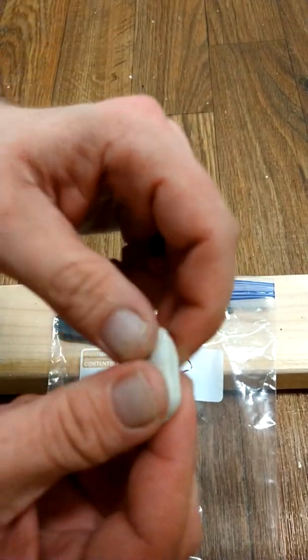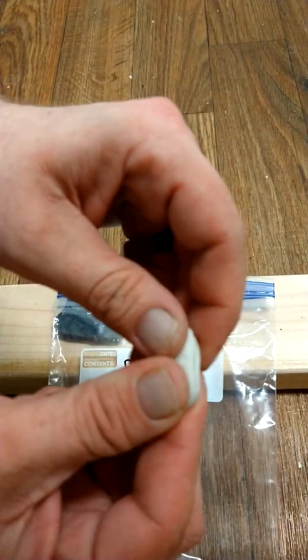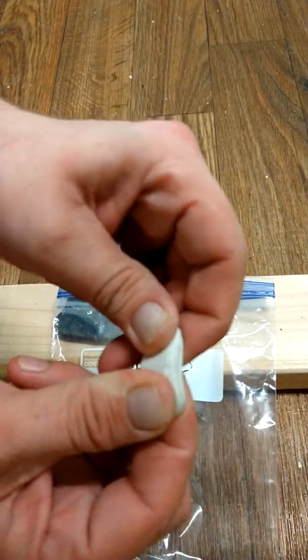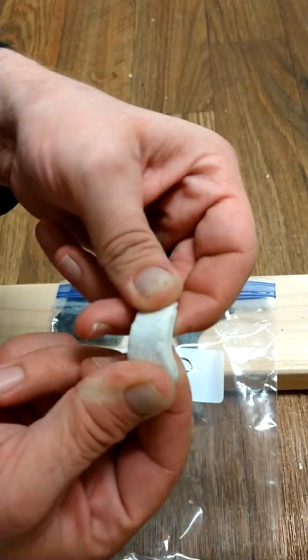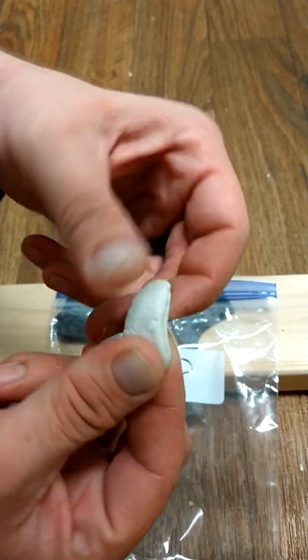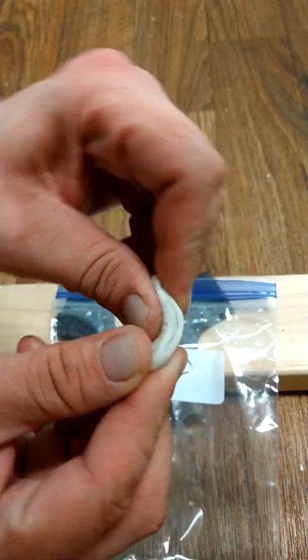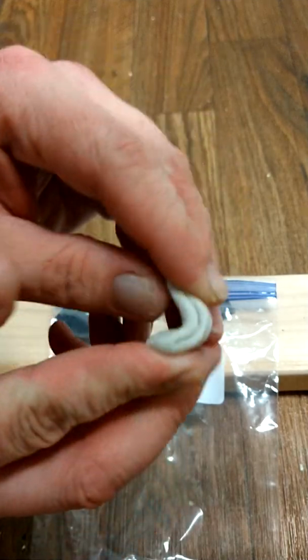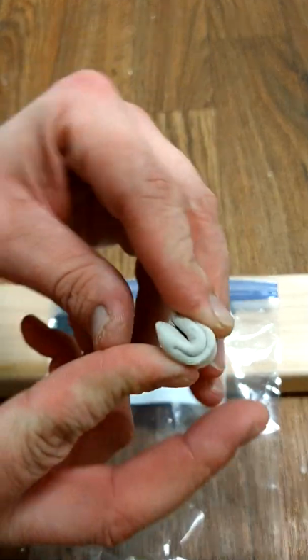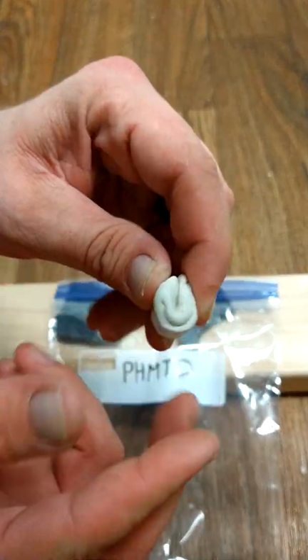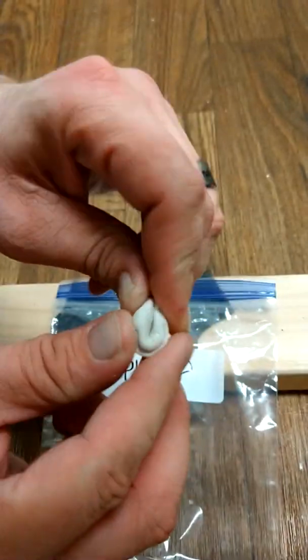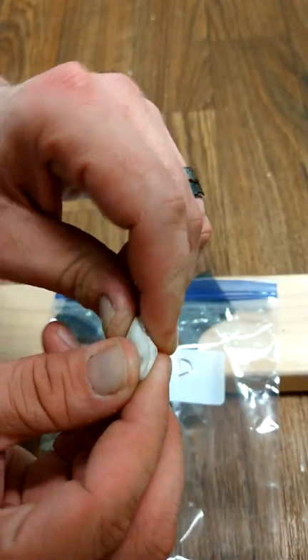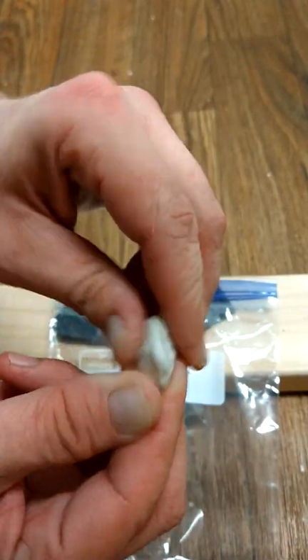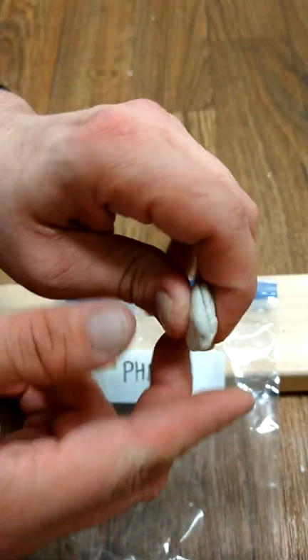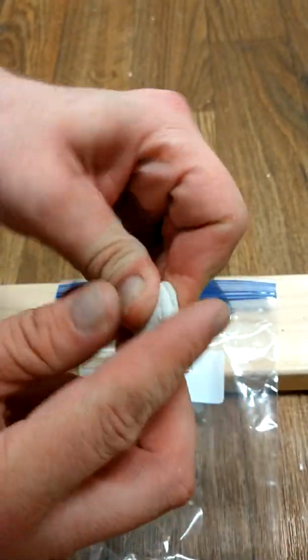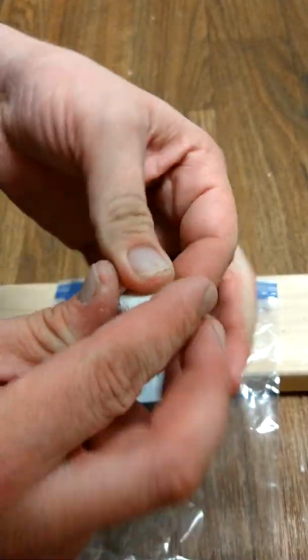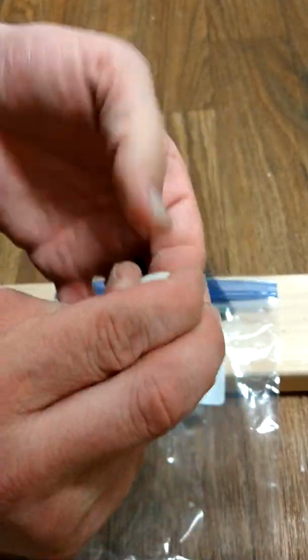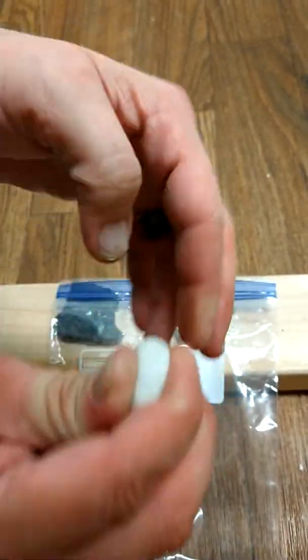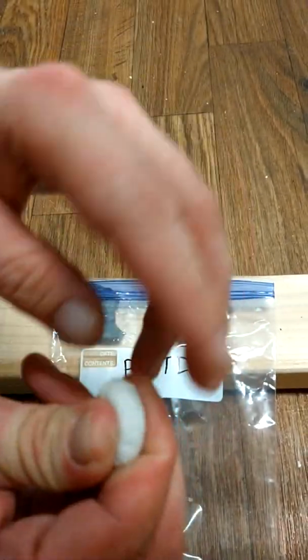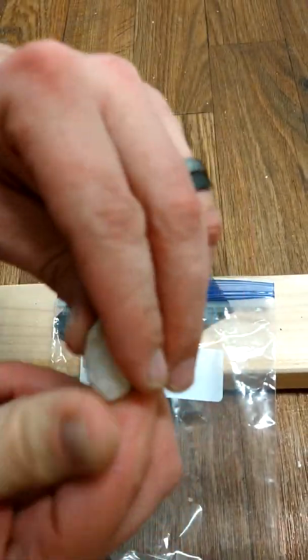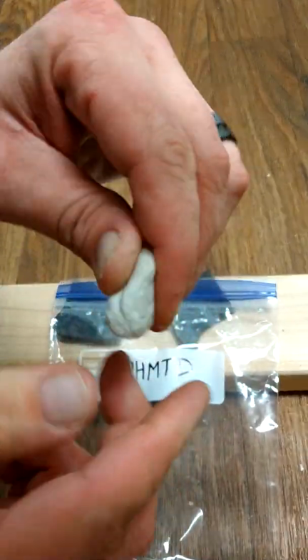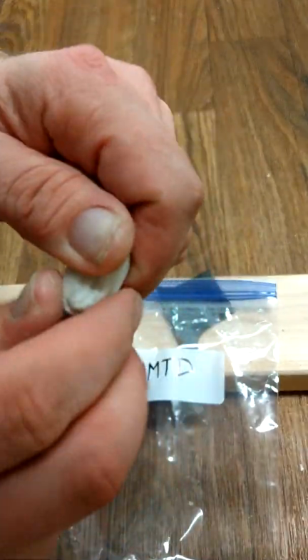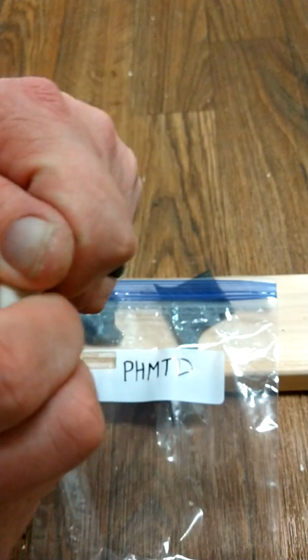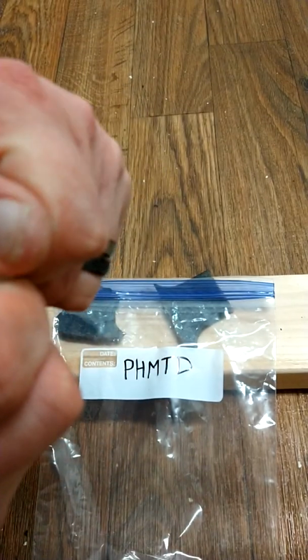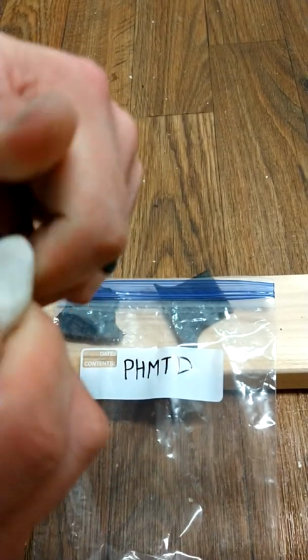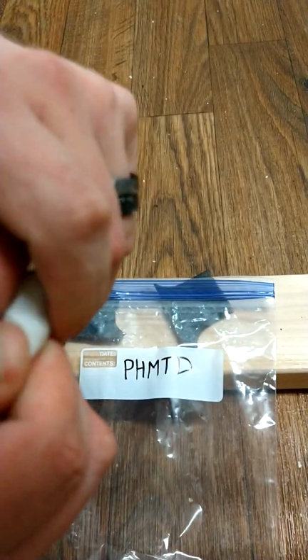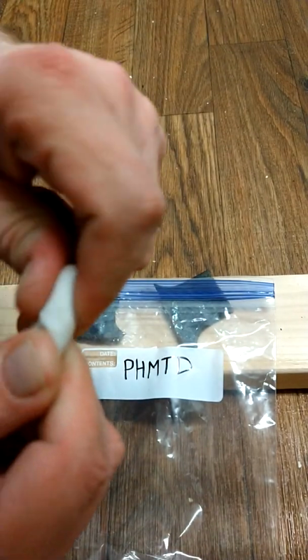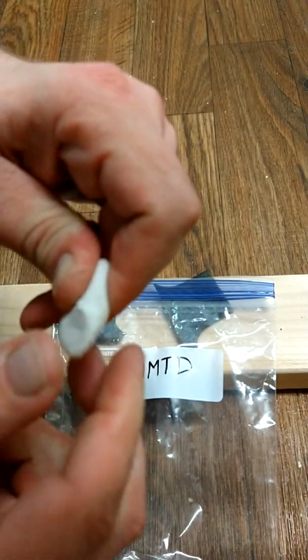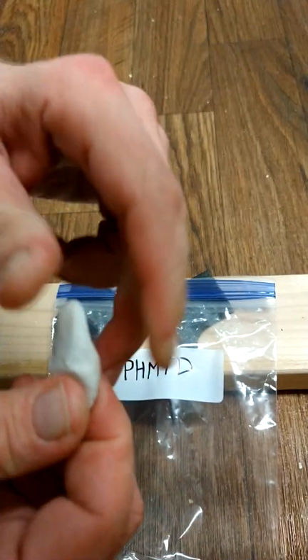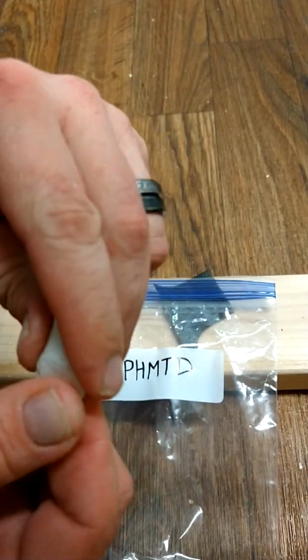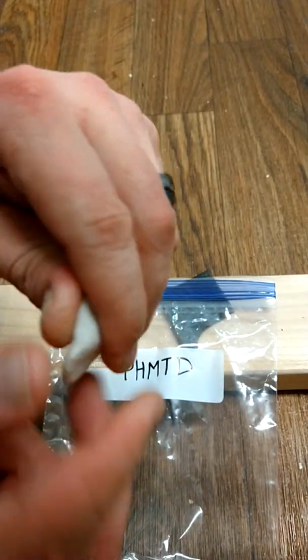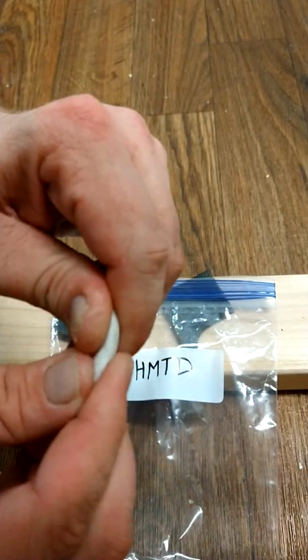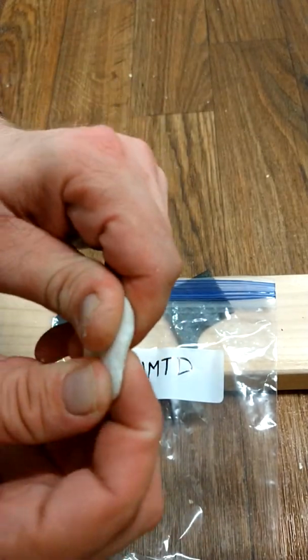It's pretty bendable. Once it softens up, when you mess with it, it gets a little softer. But let me show you a quick test.